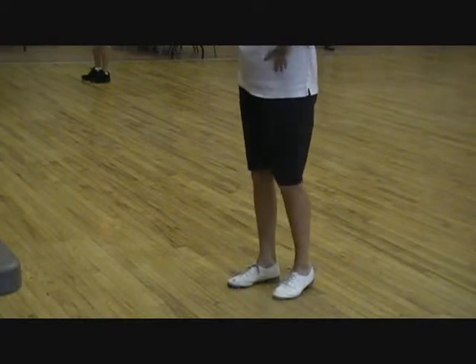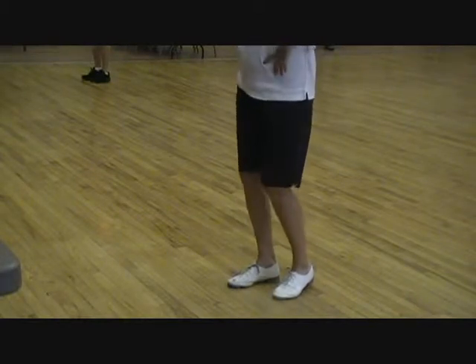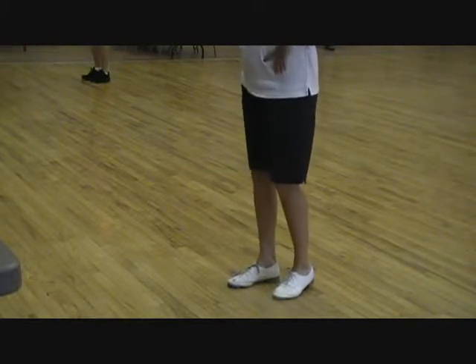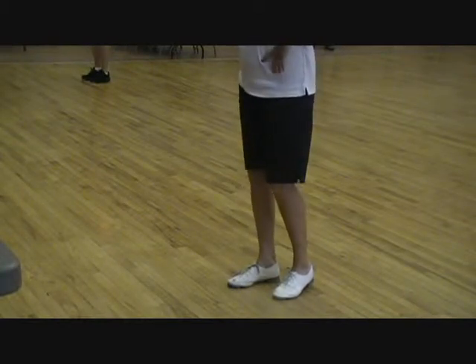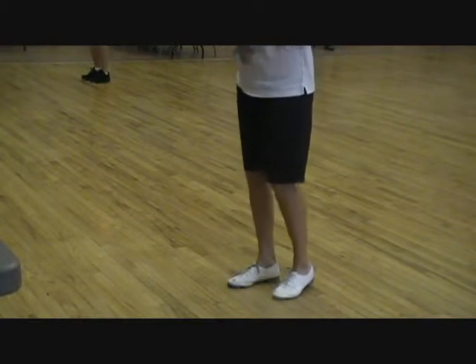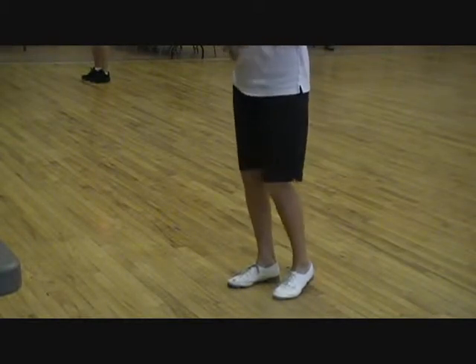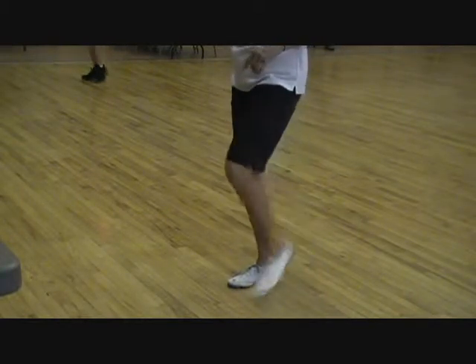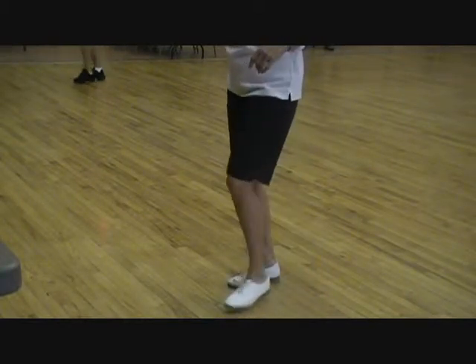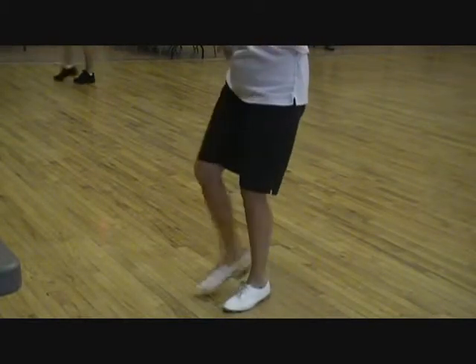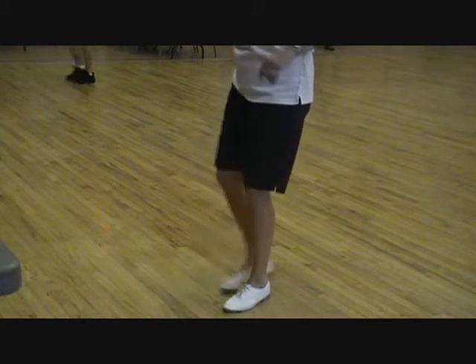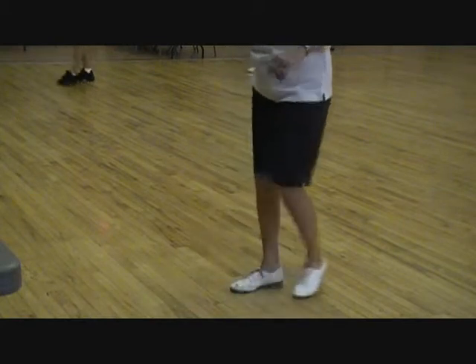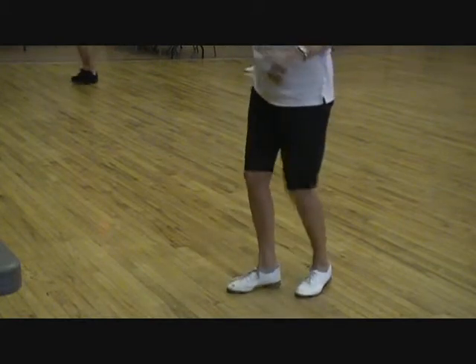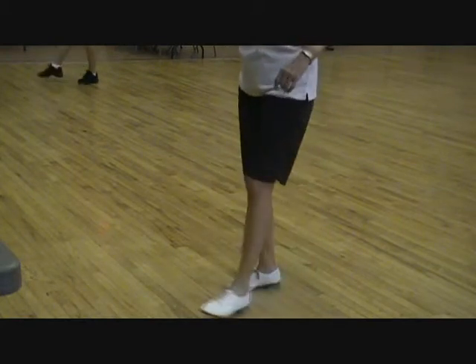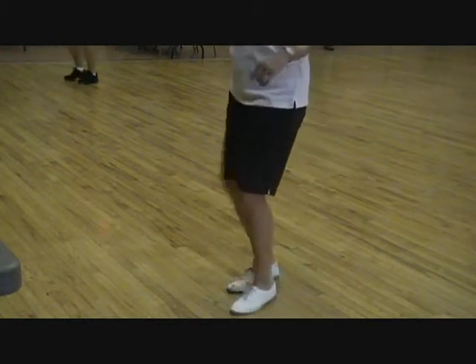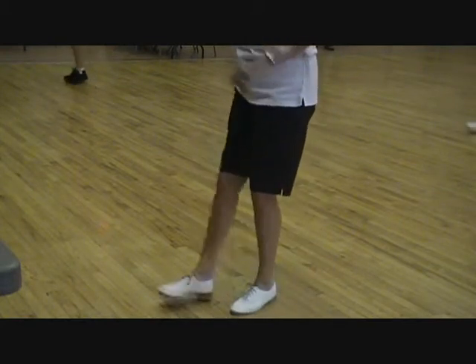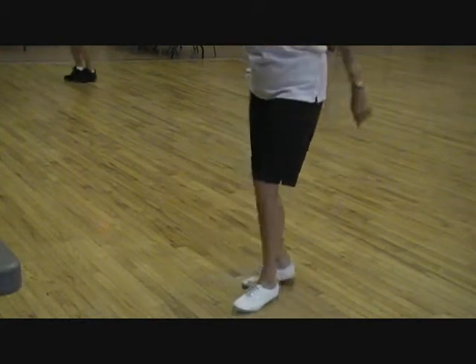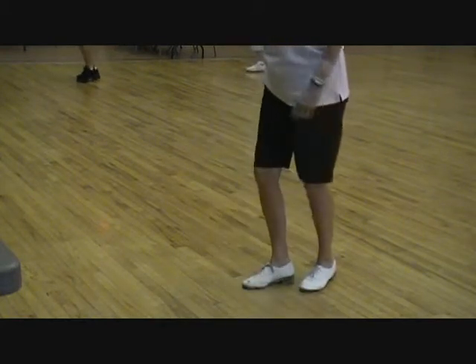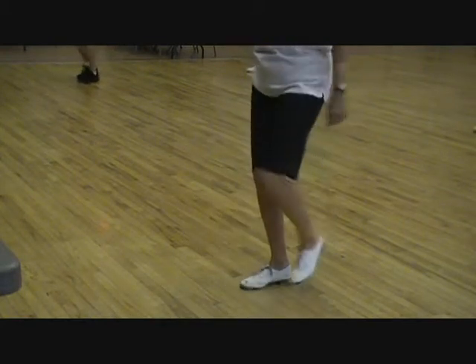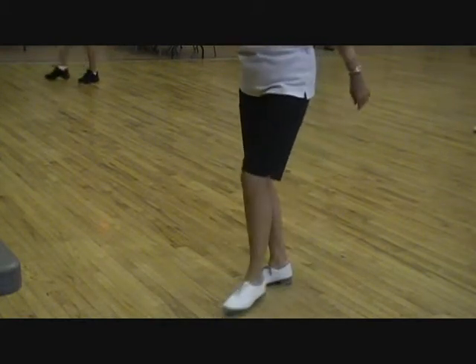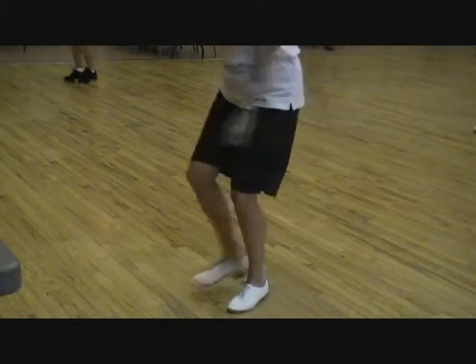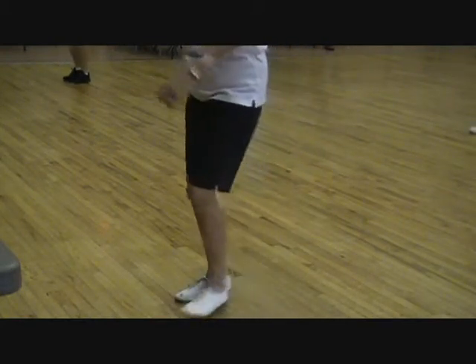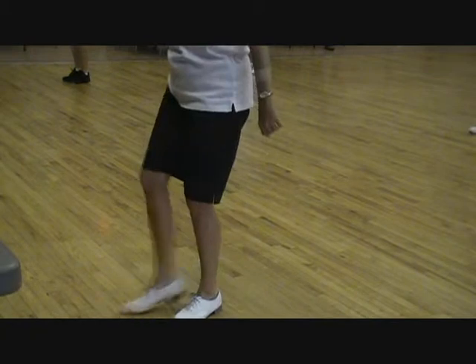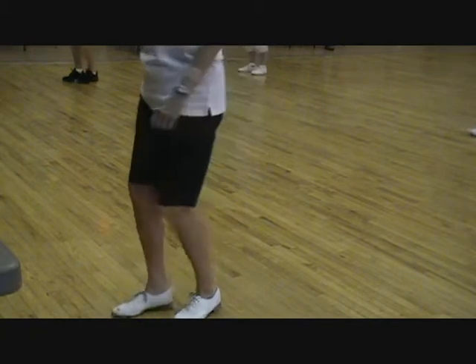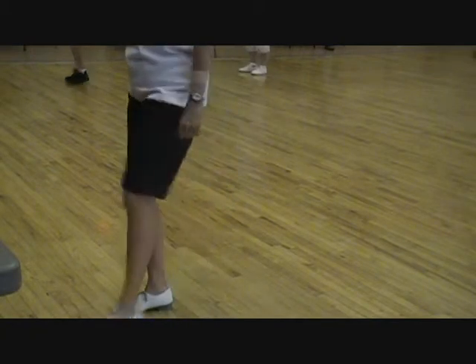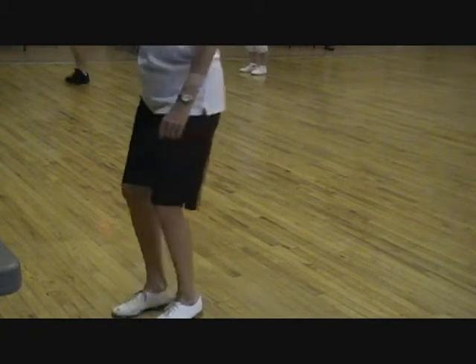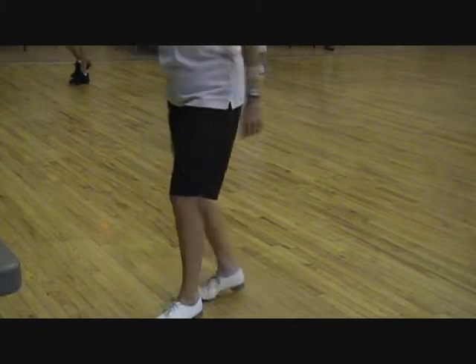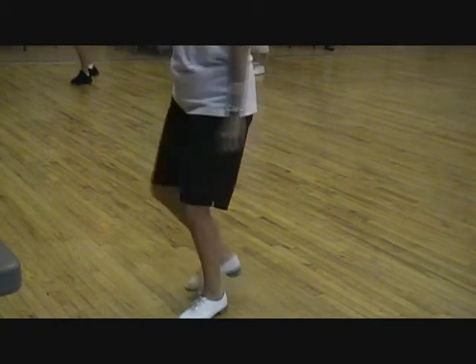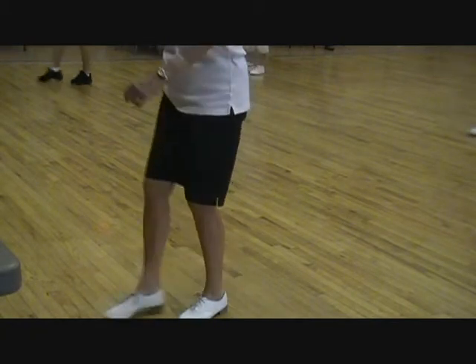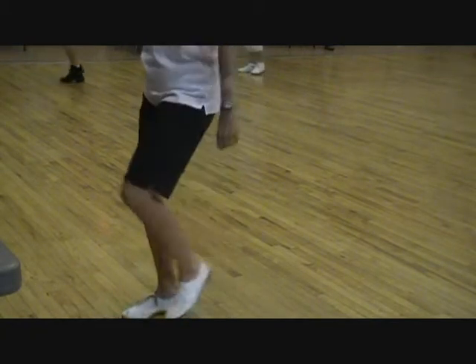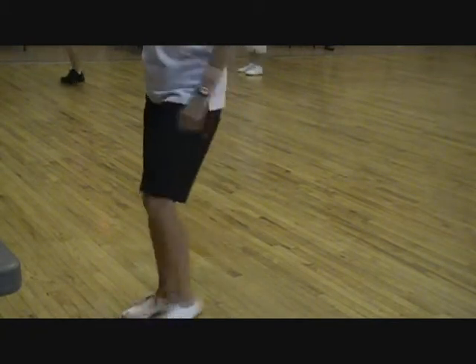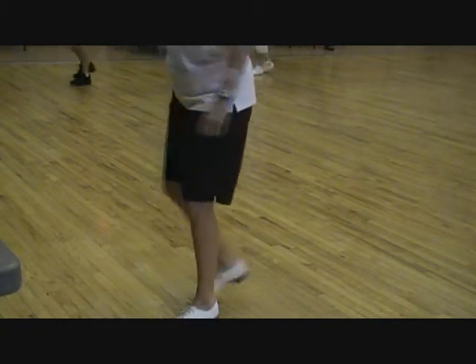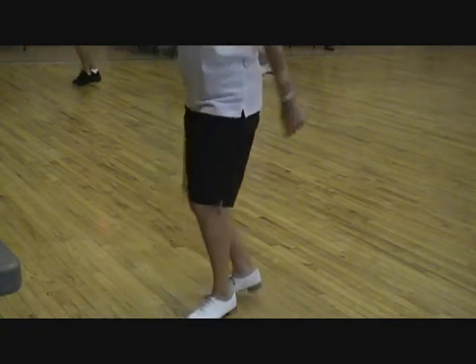Five, six, Sally Ann, go. Double step, double step, rock, one, double step, double step, rock, two, double step, stomp, stomp. Double step, double step, rock, one, rock, two.